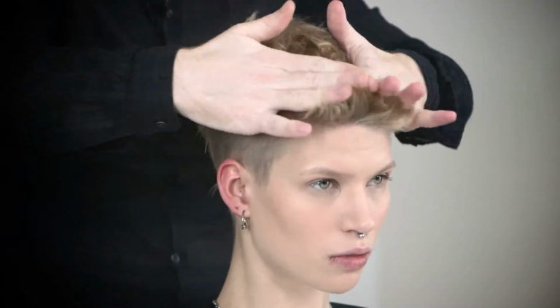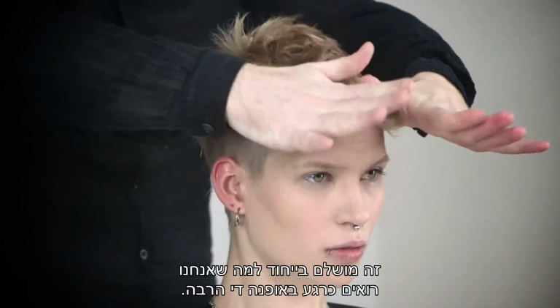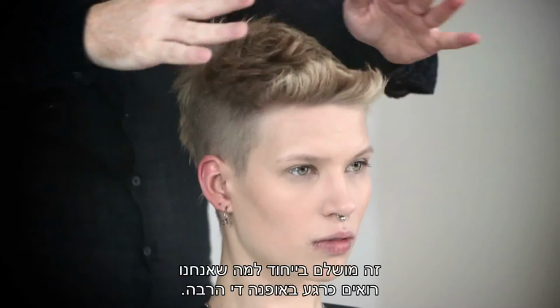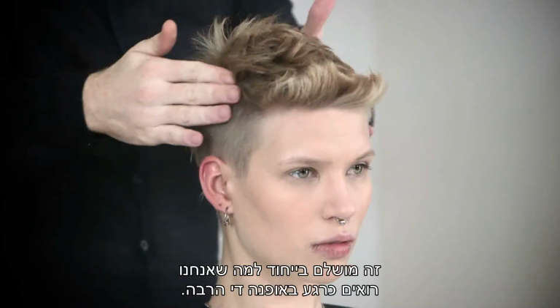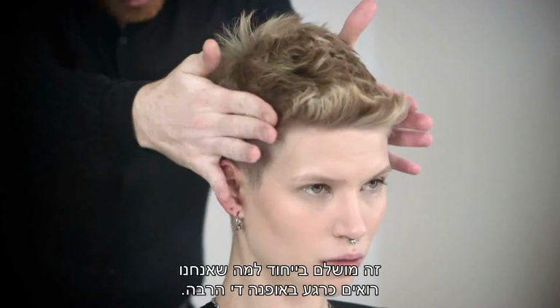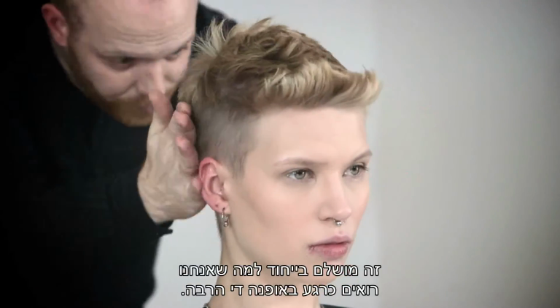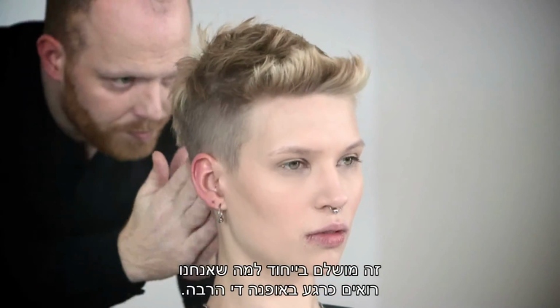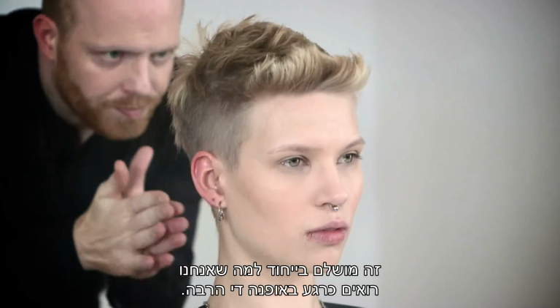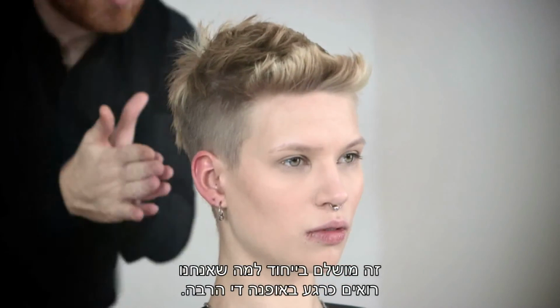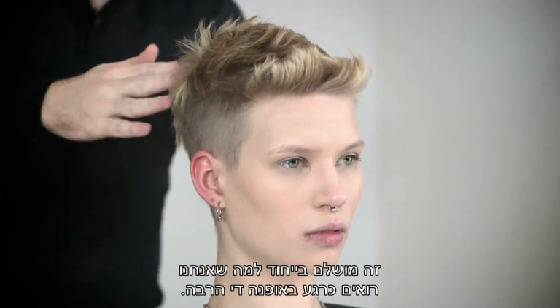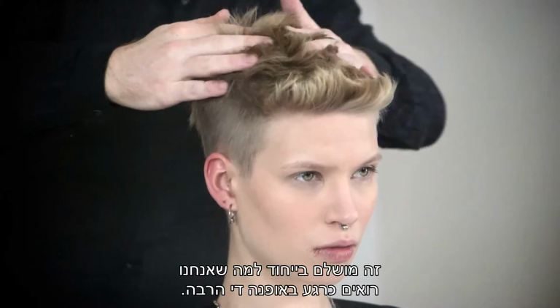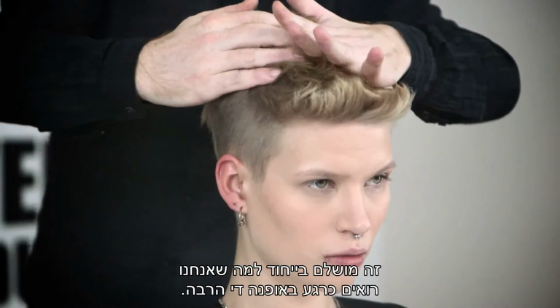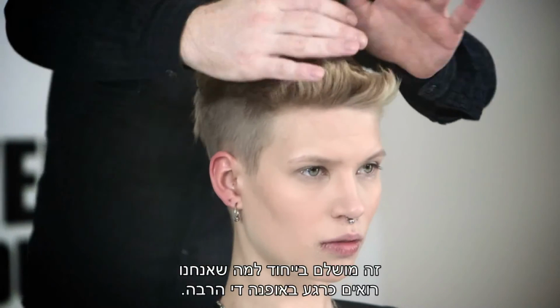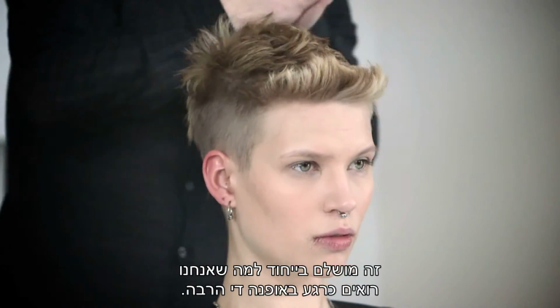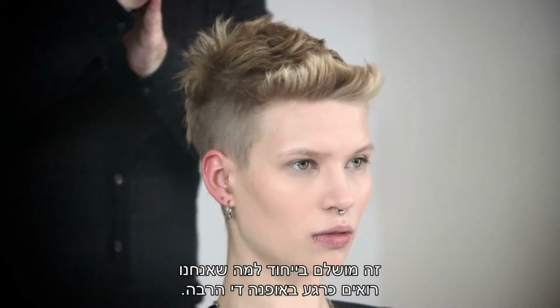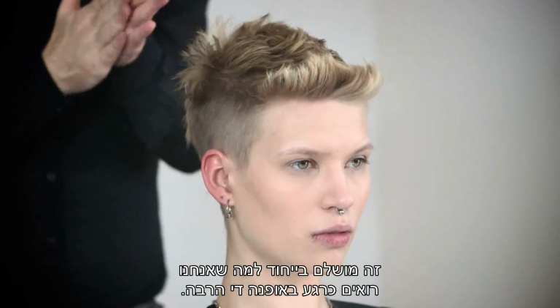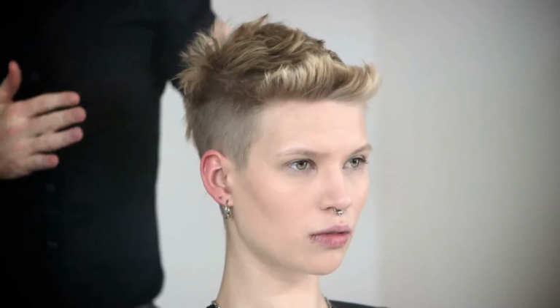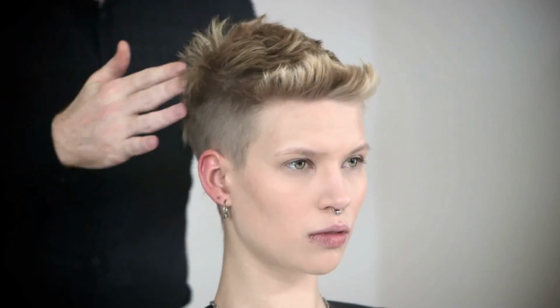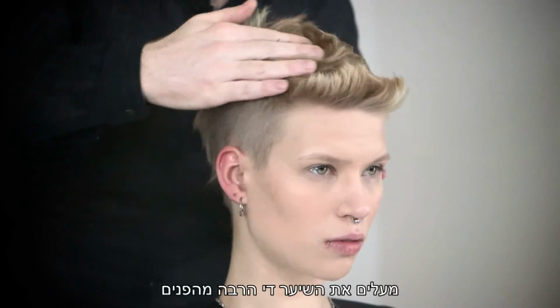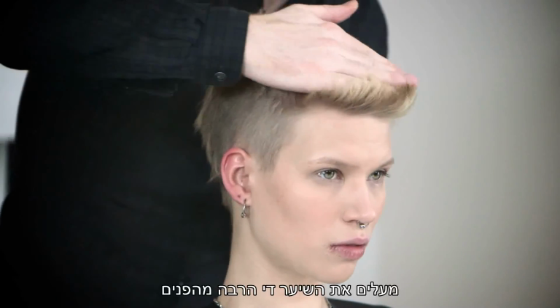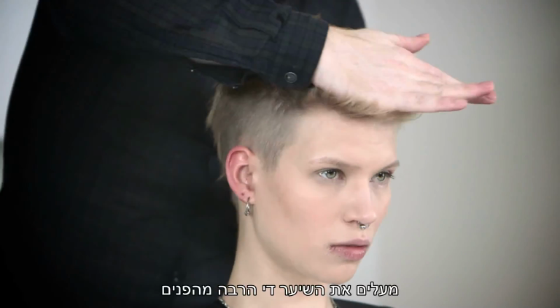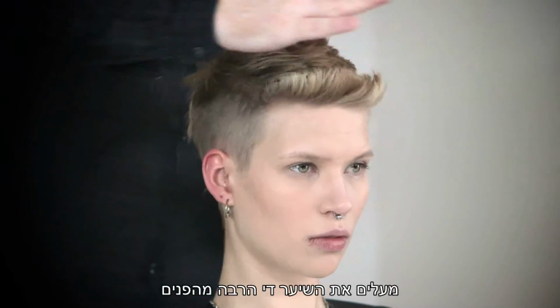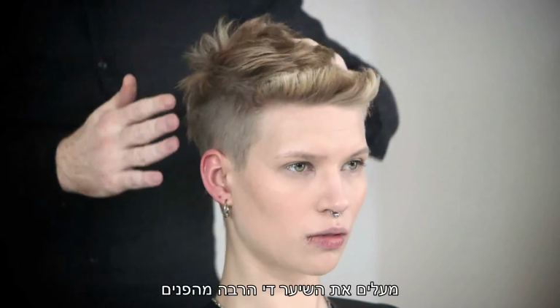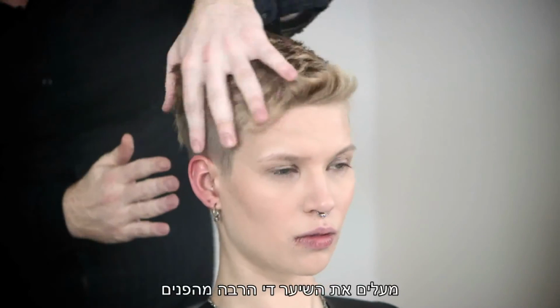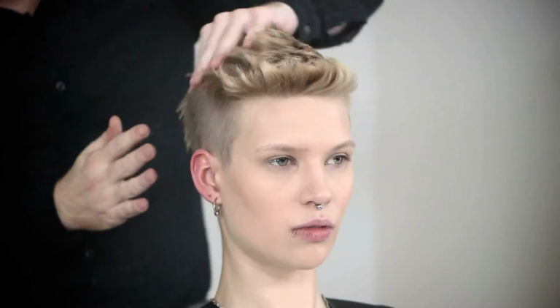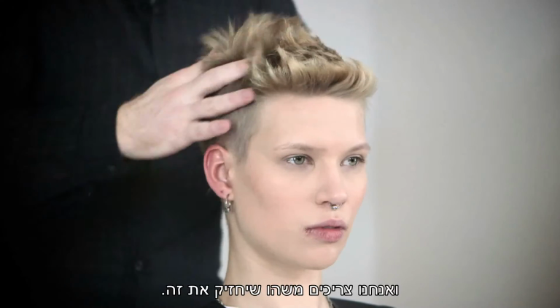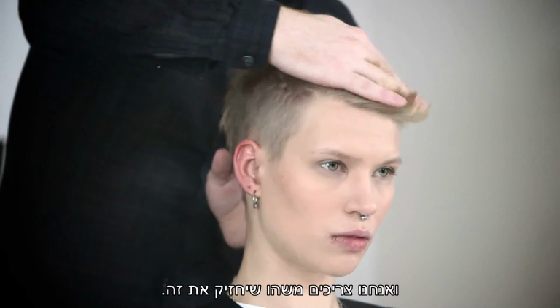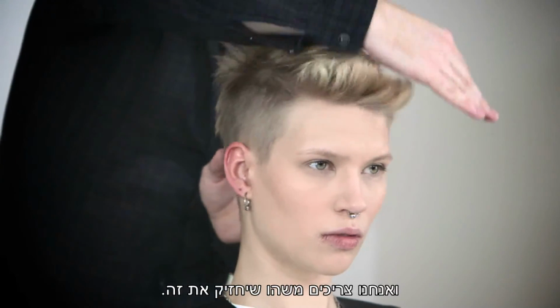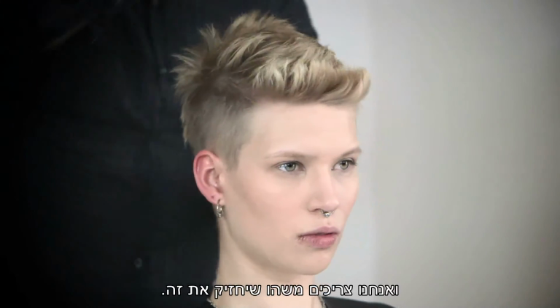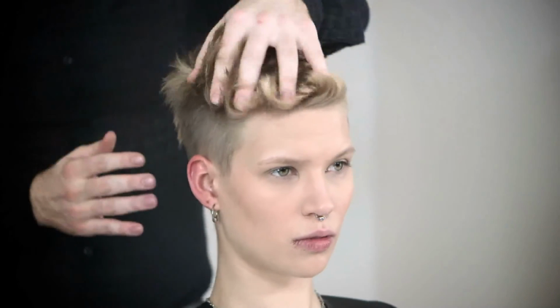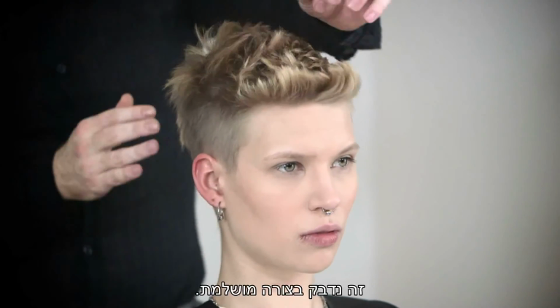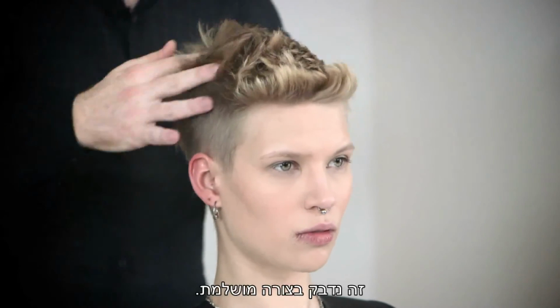The glue gives us a very strong but still quite nice, shiny, natural texture. So it's perfect especially for what we see at the moment fashion-wise — quiffing hair quite a lot out of the face when we need maximum hold. The glue is perfect.